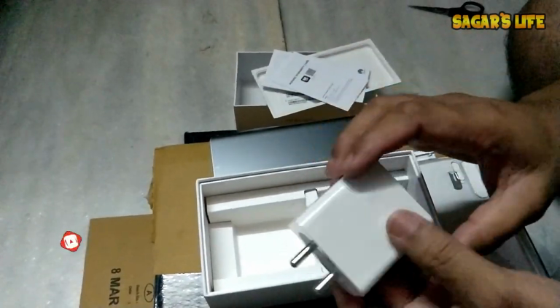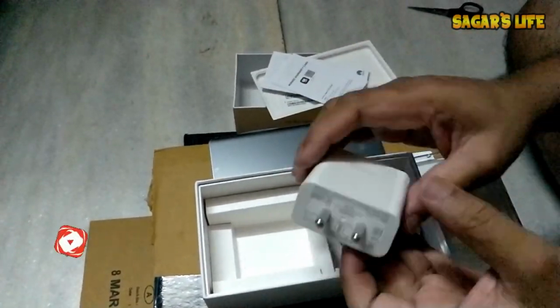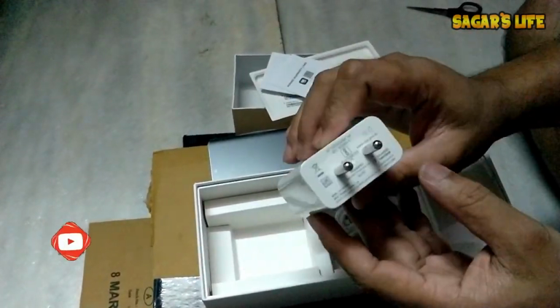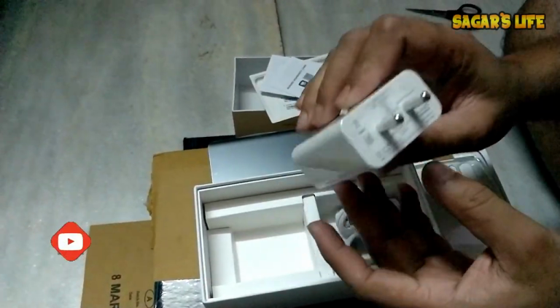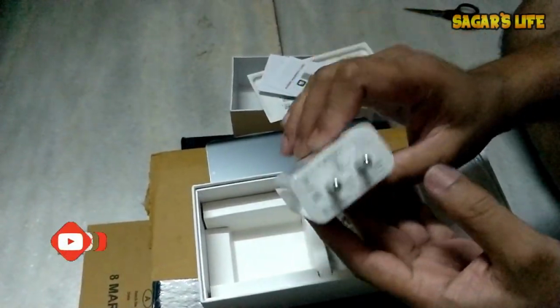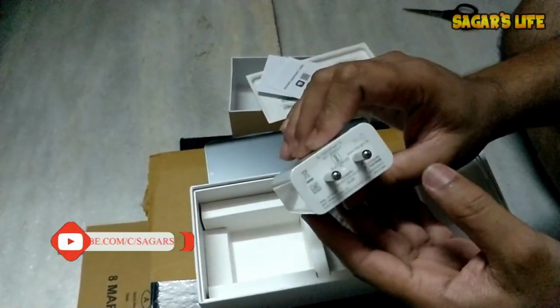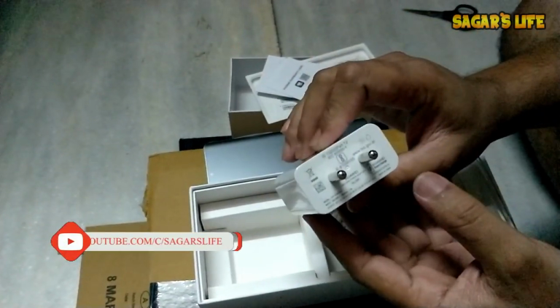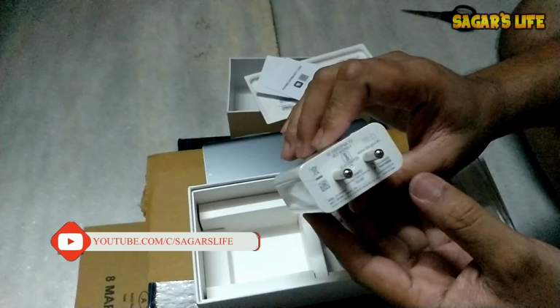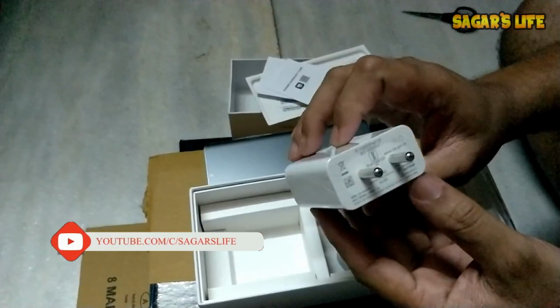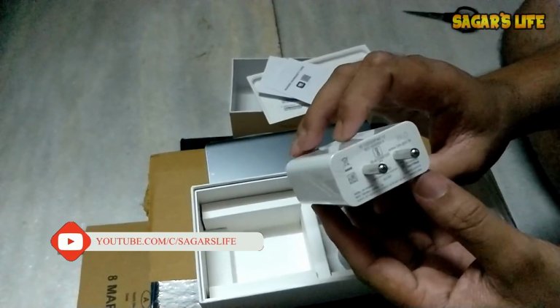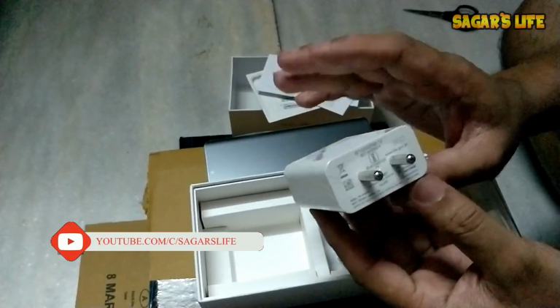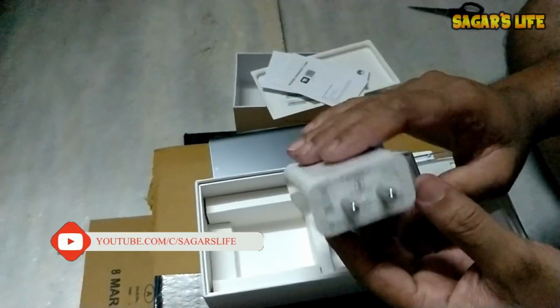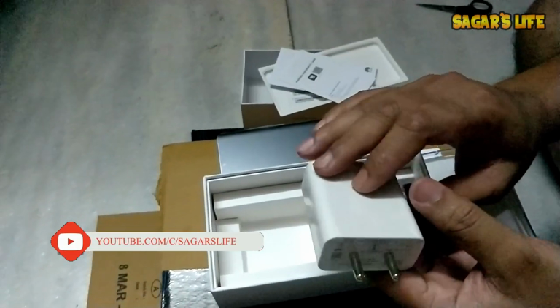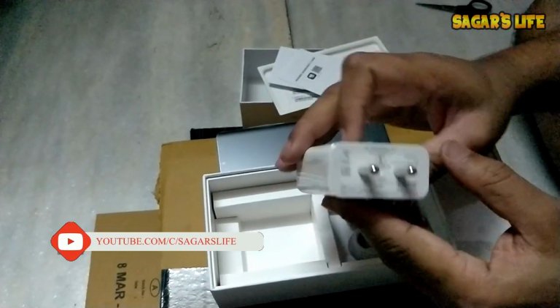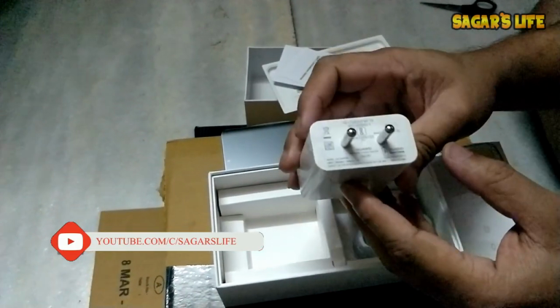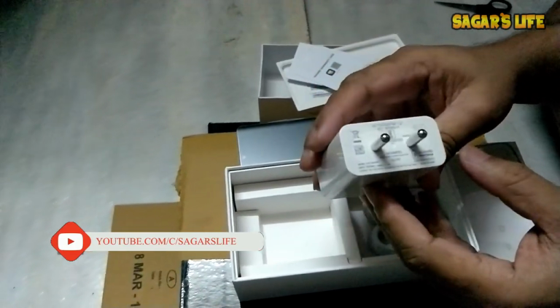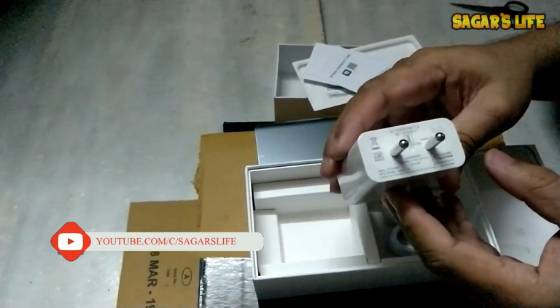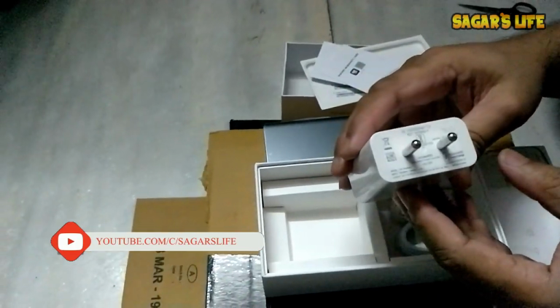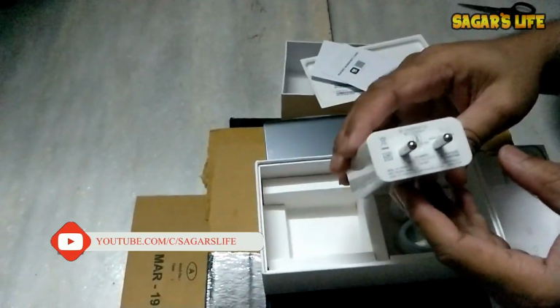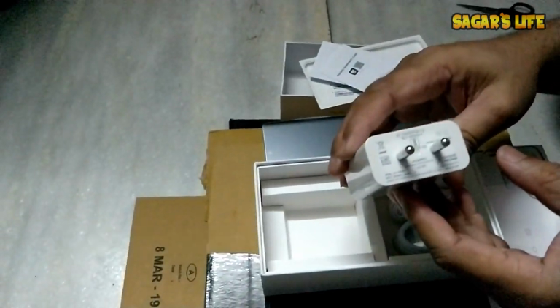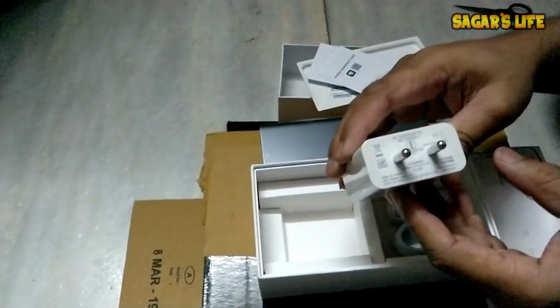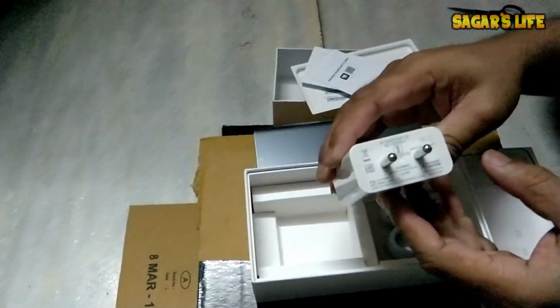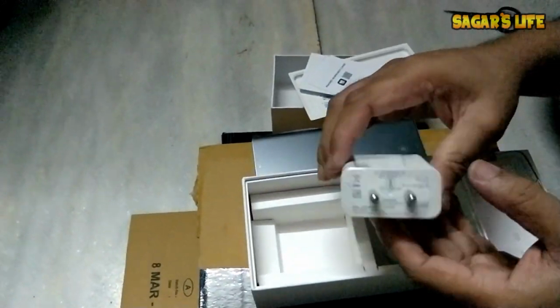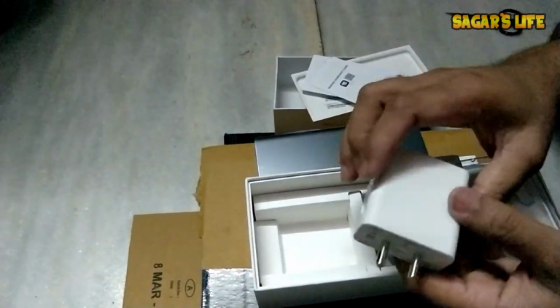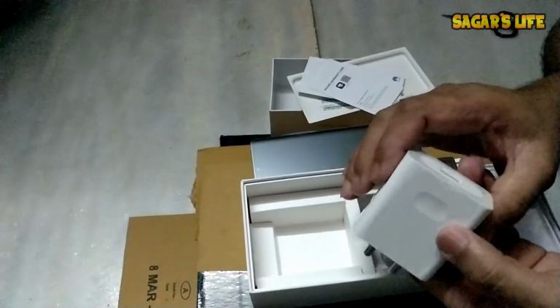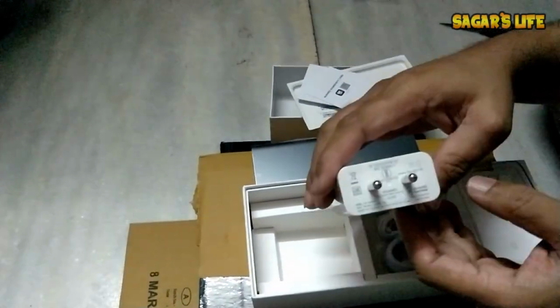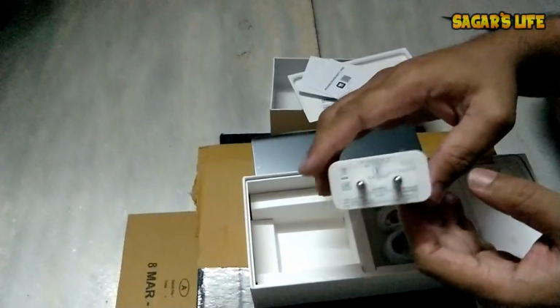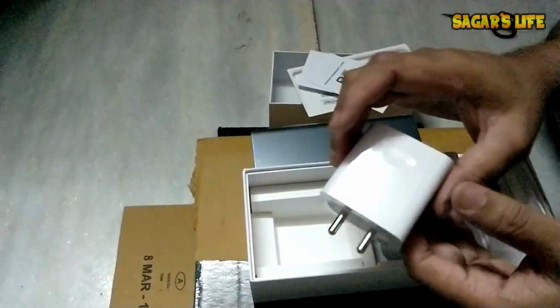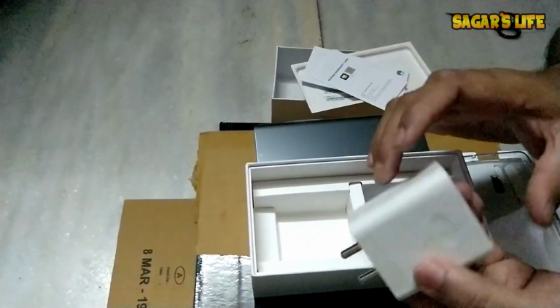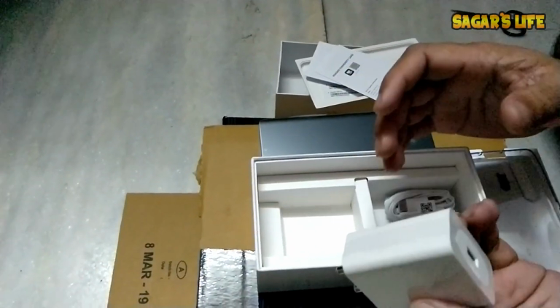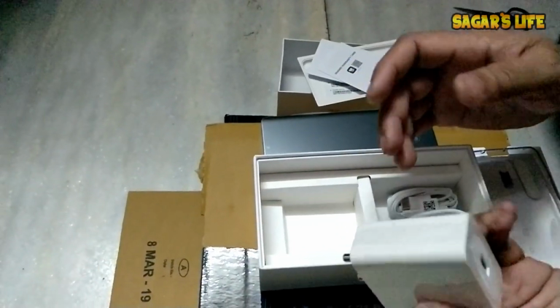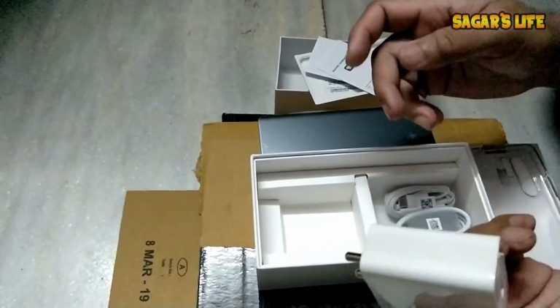Let's keep that aside. Look at this huge charger! This is going to charge the phone with a 40-watt output. Wow, isn't that cool?